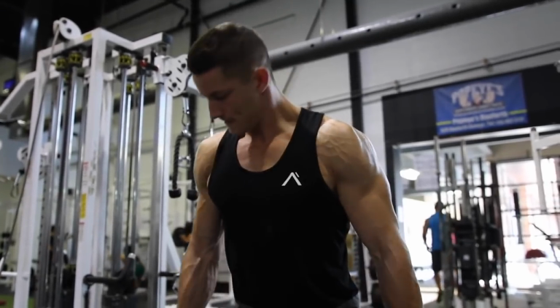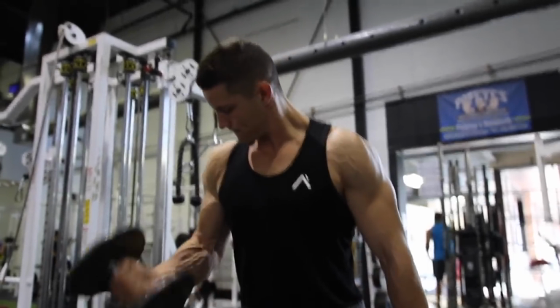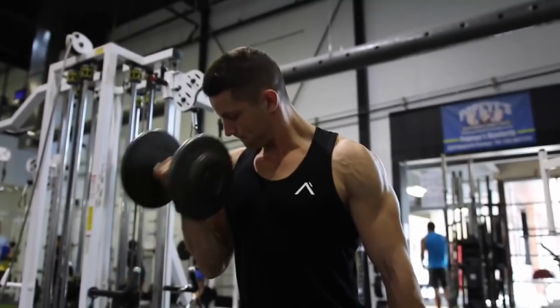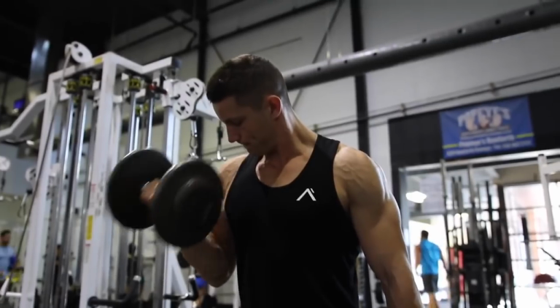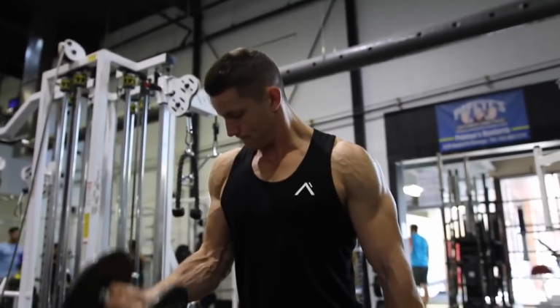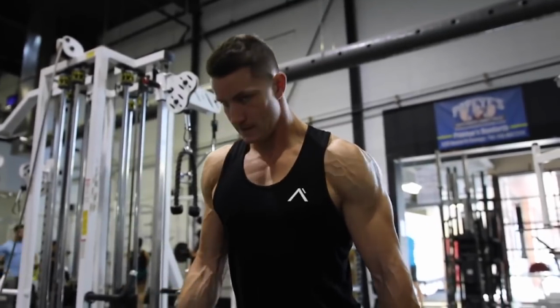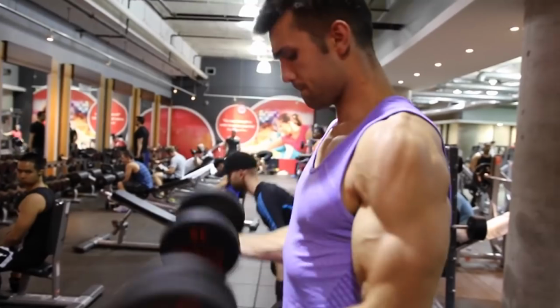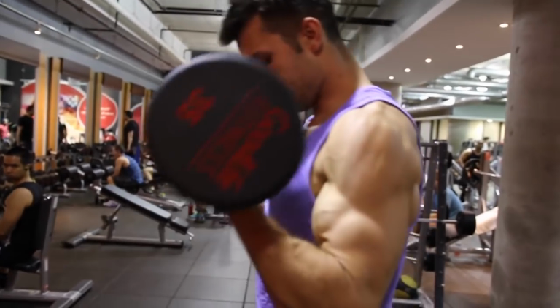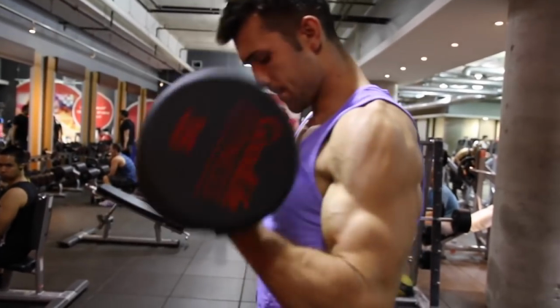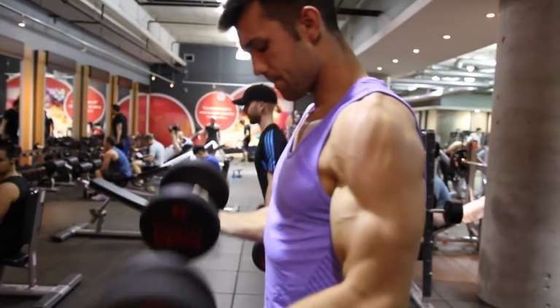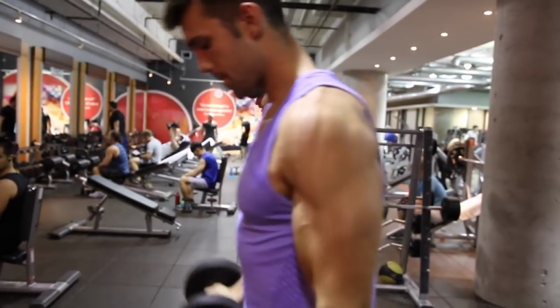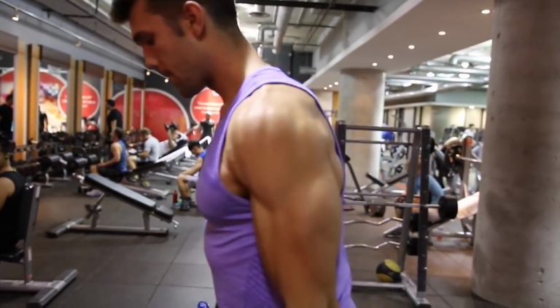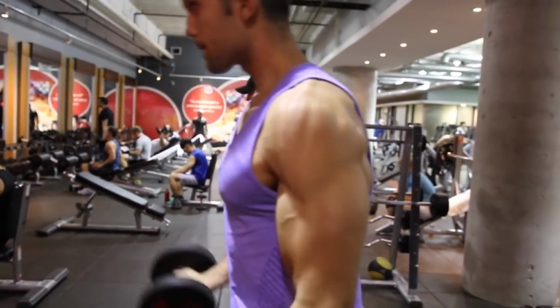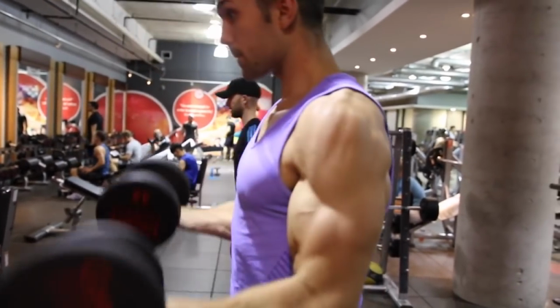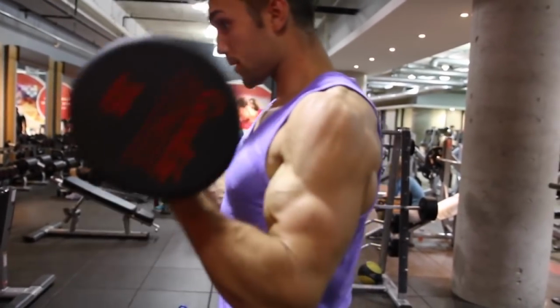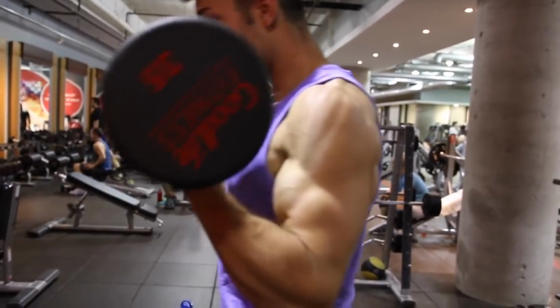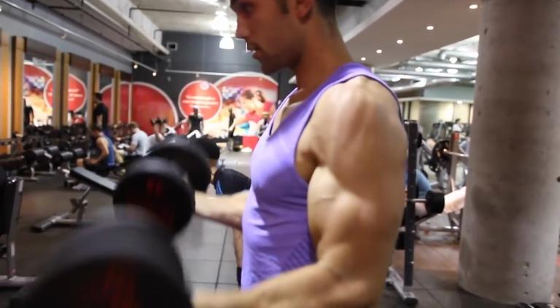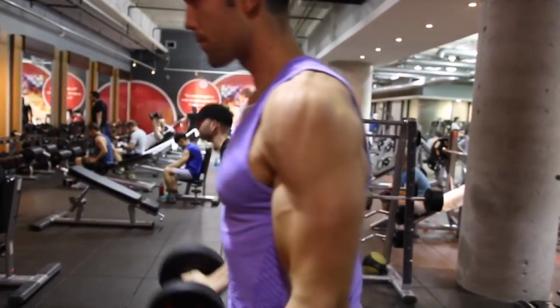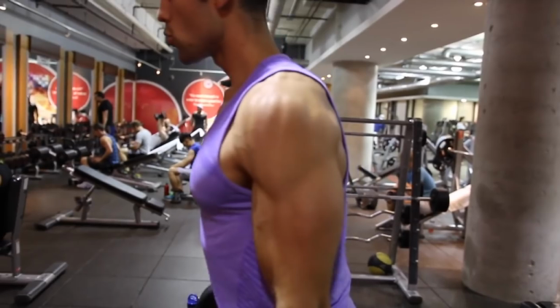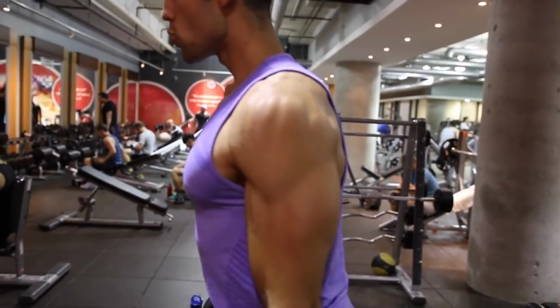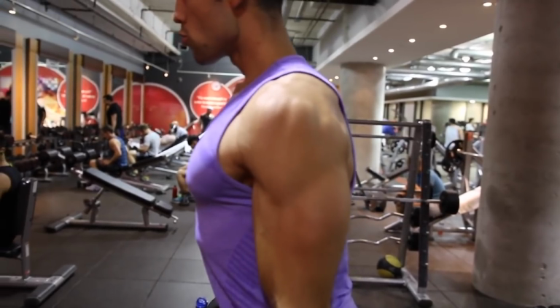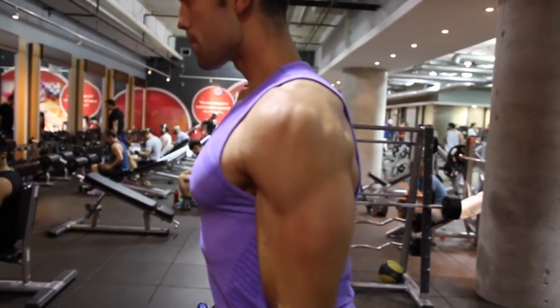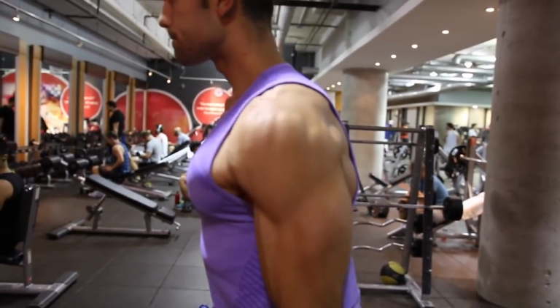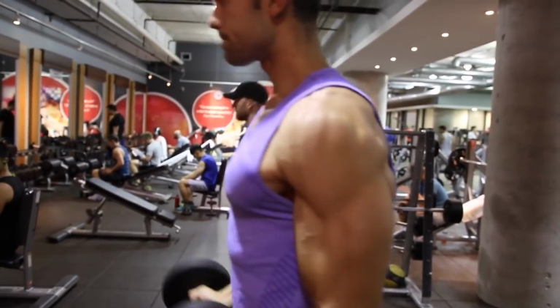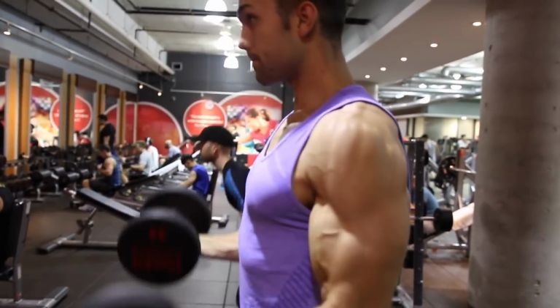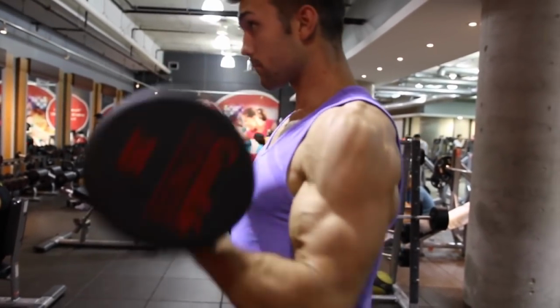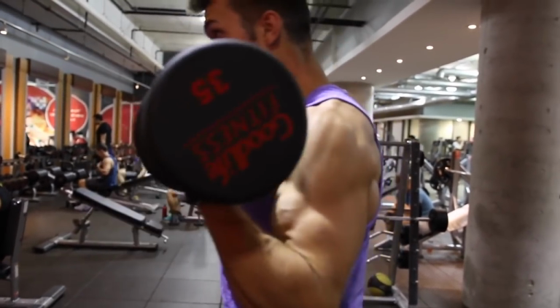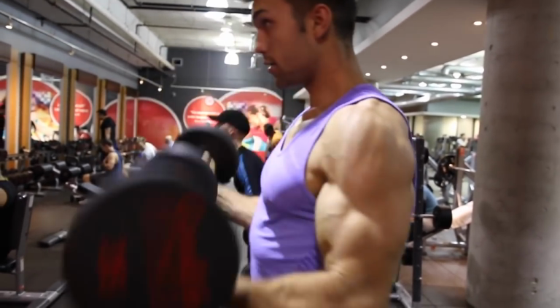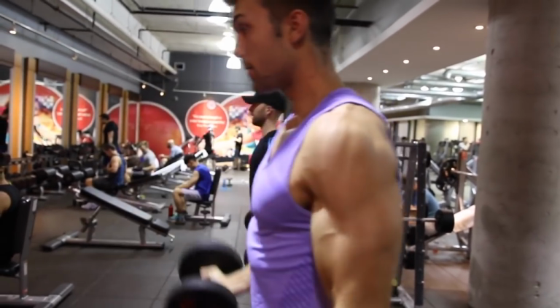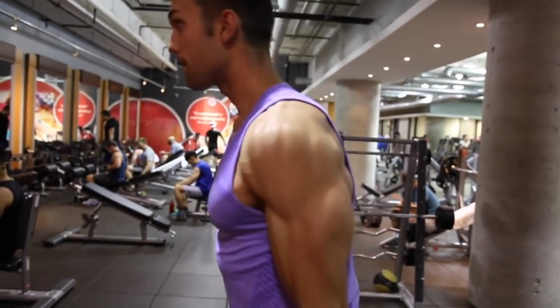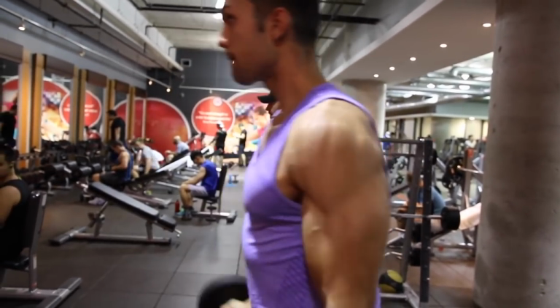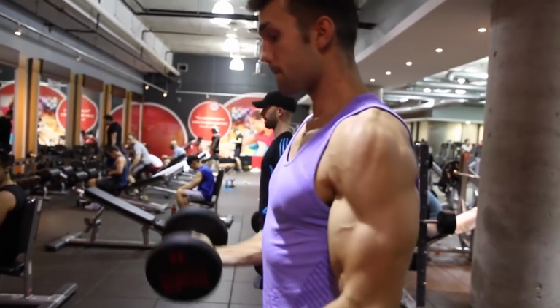You always want to make sure to be doing full range of motion to maximize results, get the best contraction possible, fire up the mind muscle connection, and just result in overall bigger bicep growth.